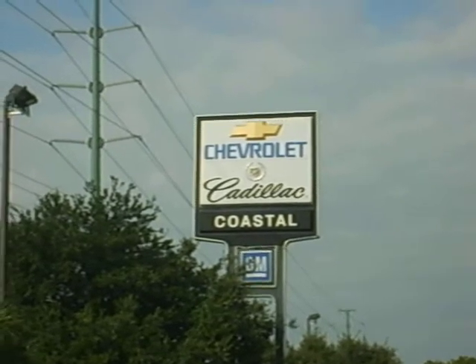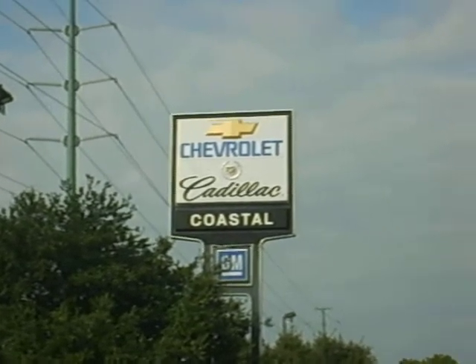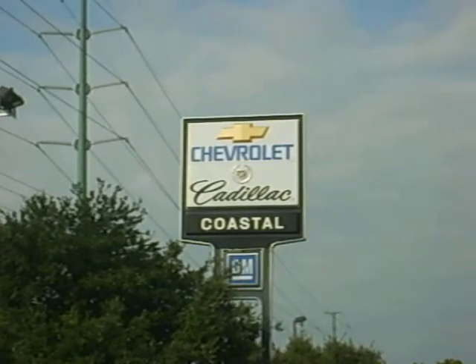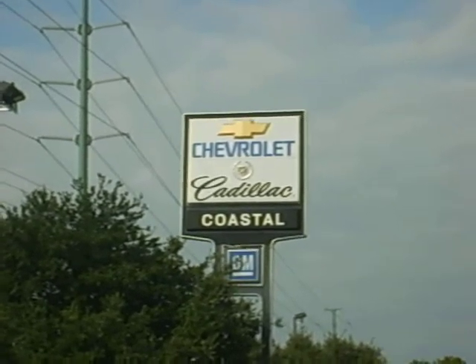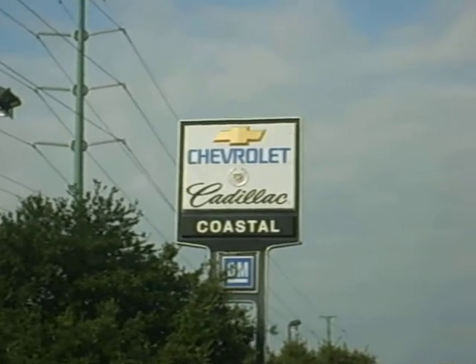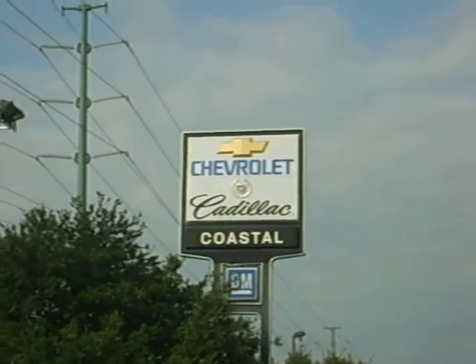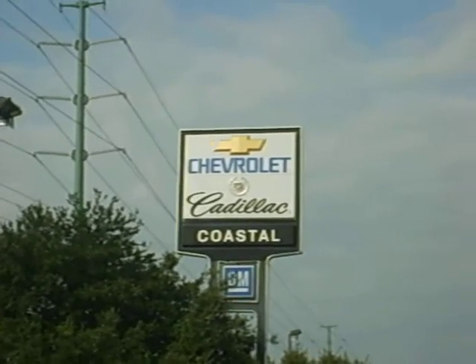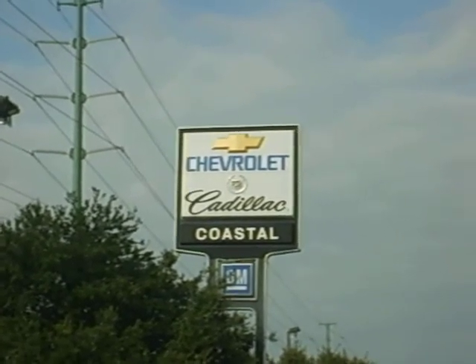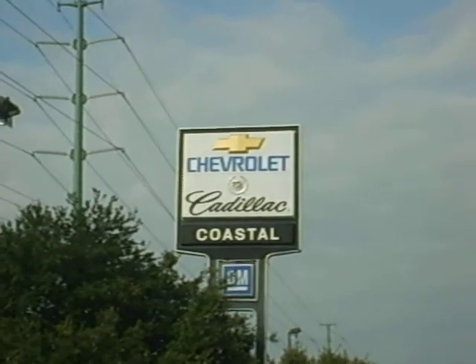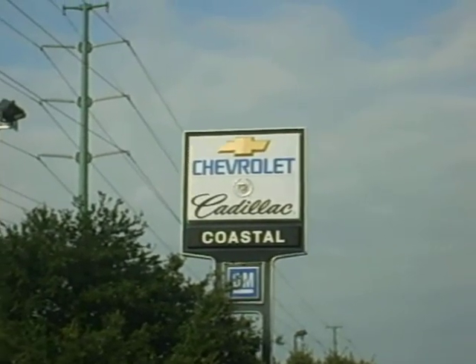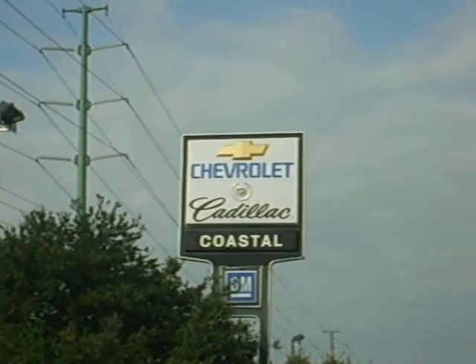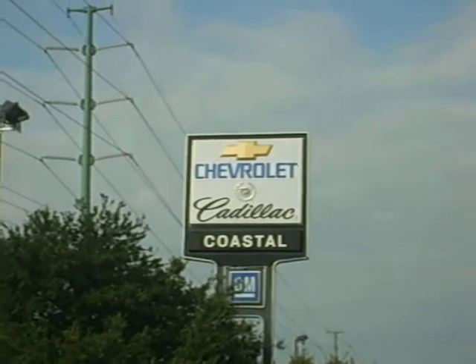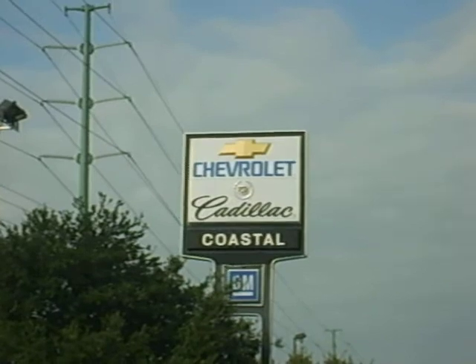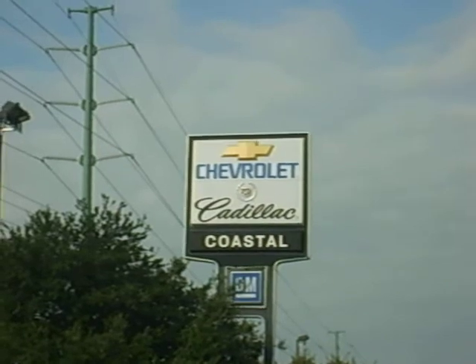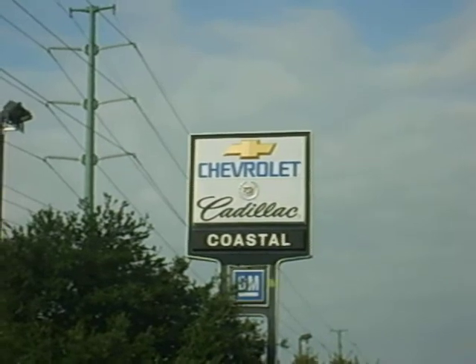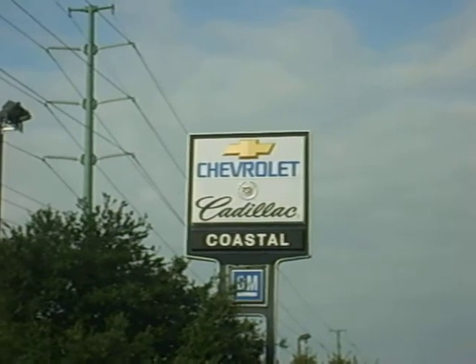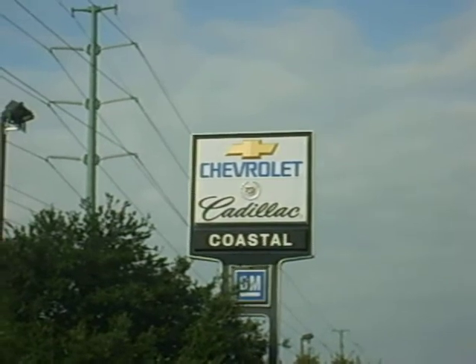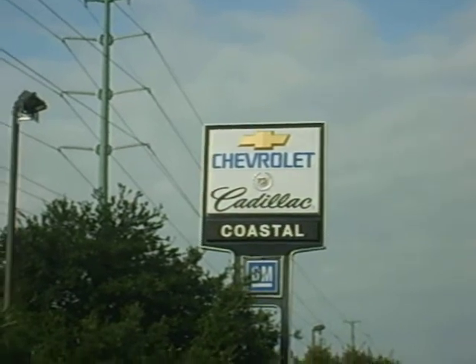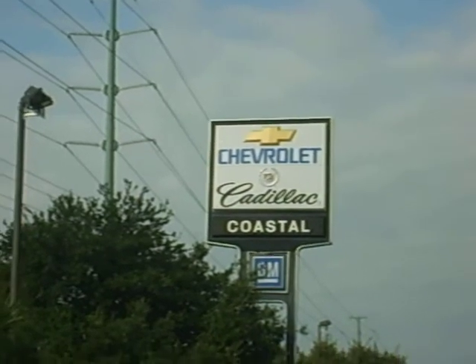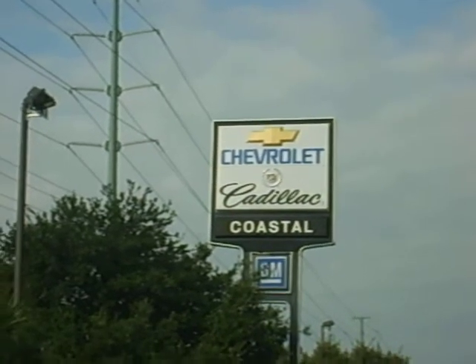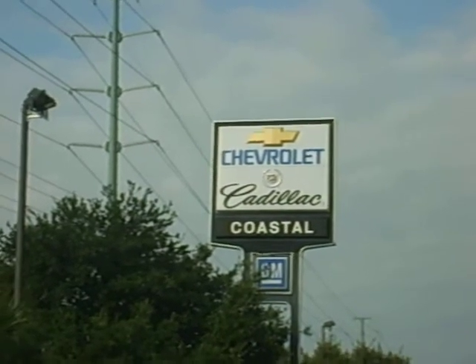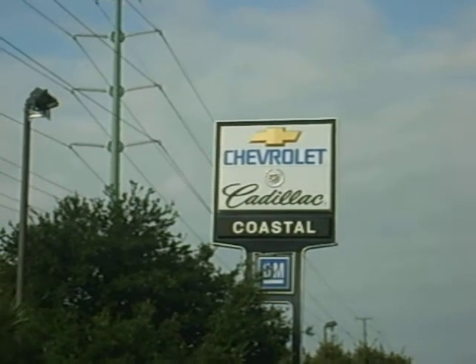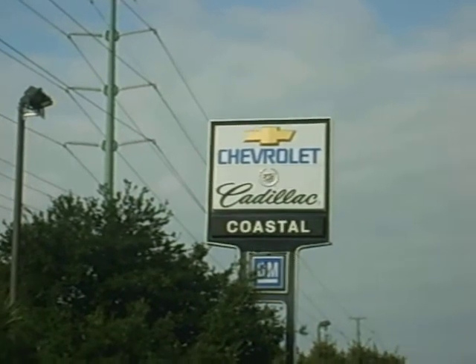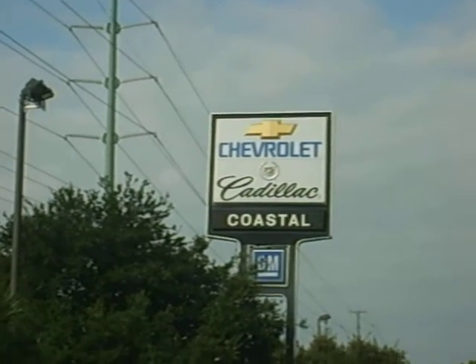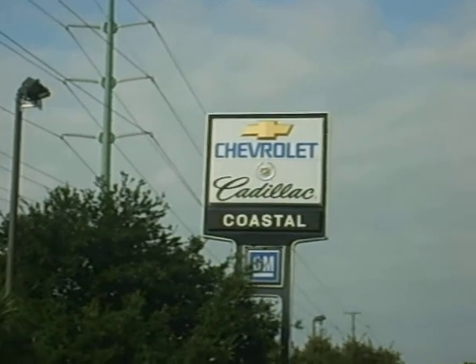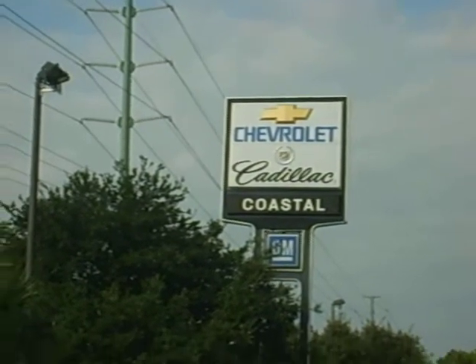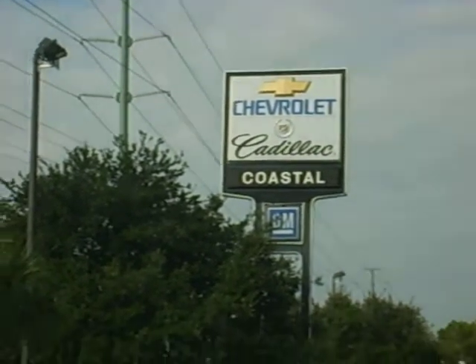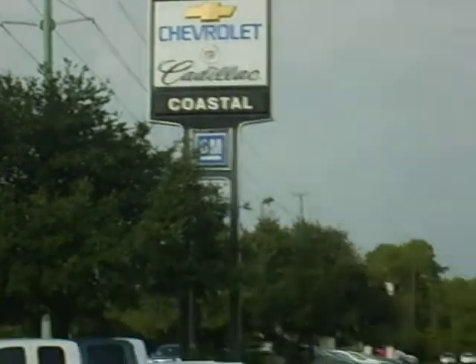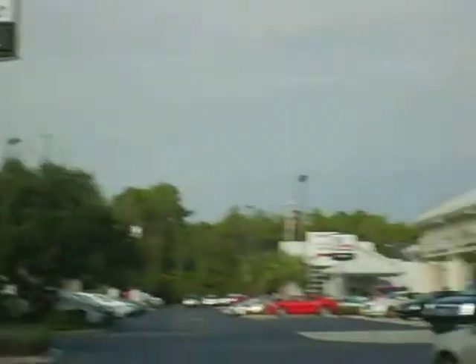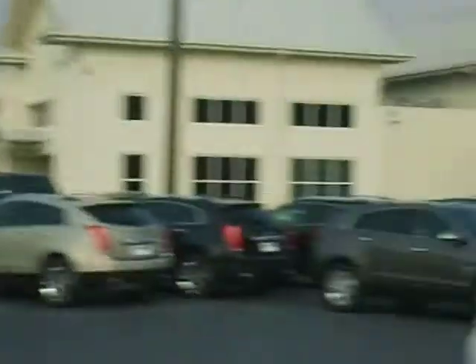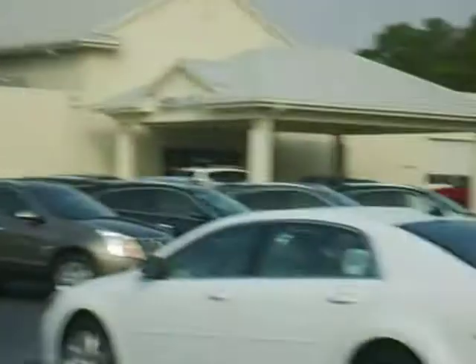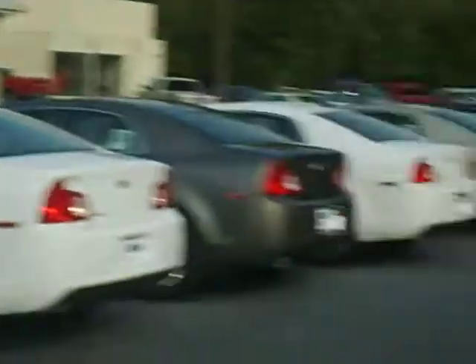Hi folks, welcome to Coastal Chevrolet Cadillac Nissan here in Pawleys Island, South Carolina, and I'm going to show you the 2008 Cadillac CTS.